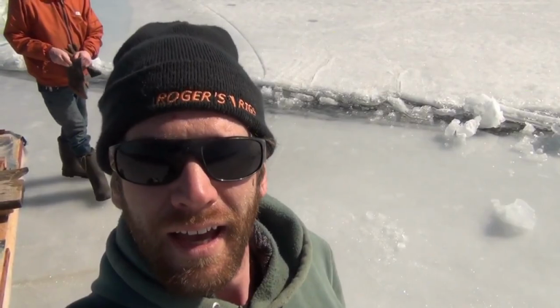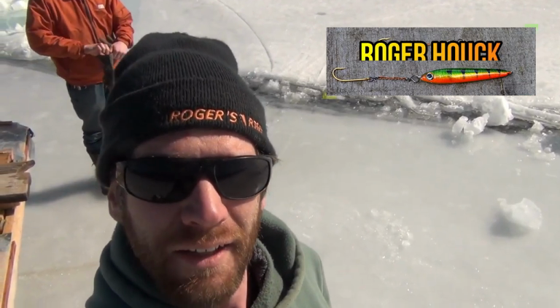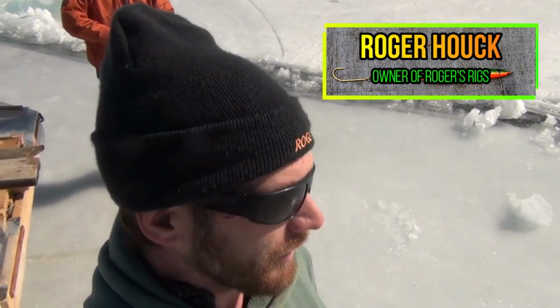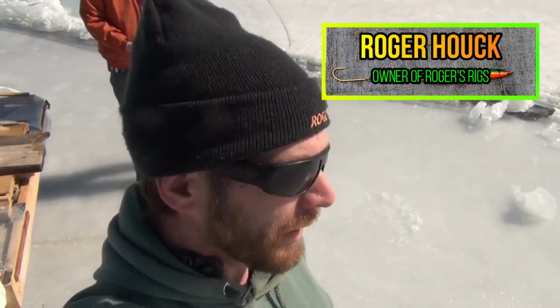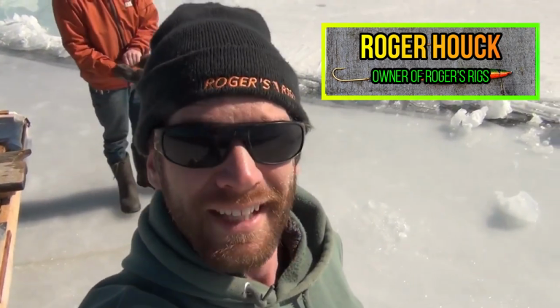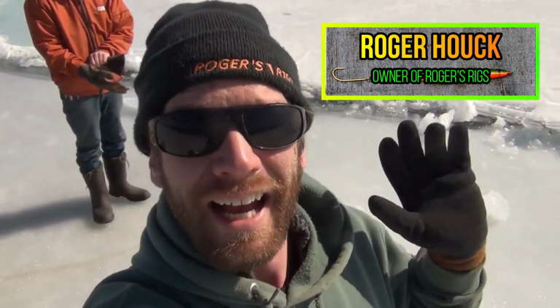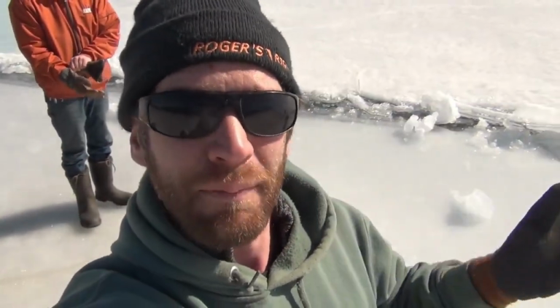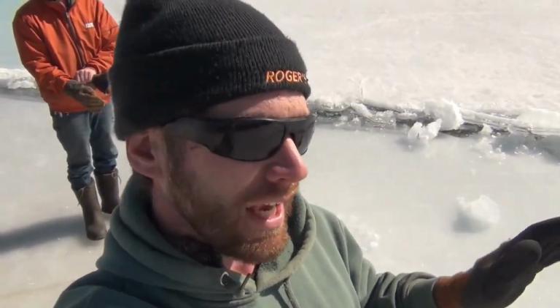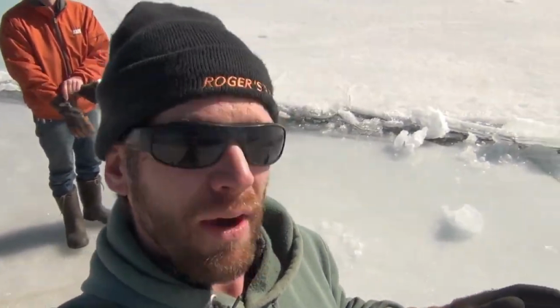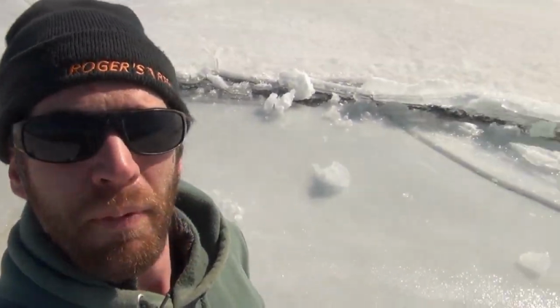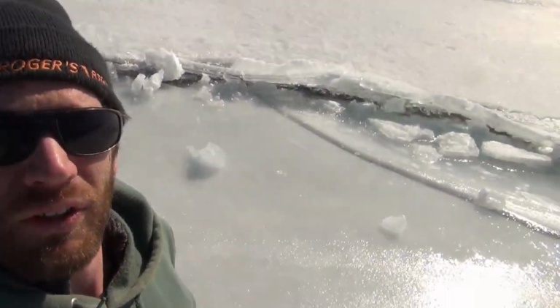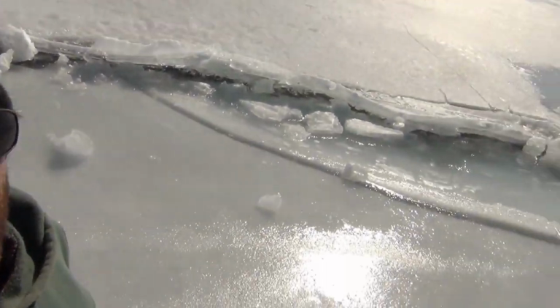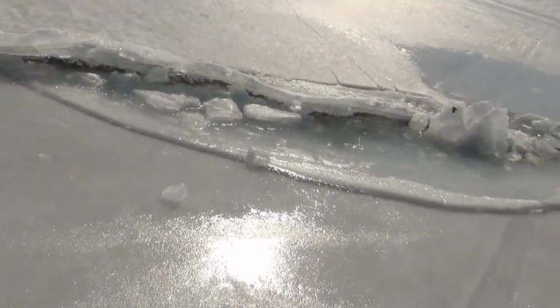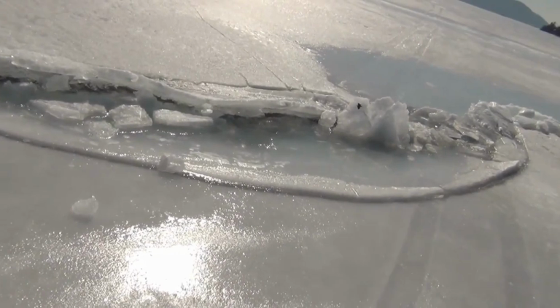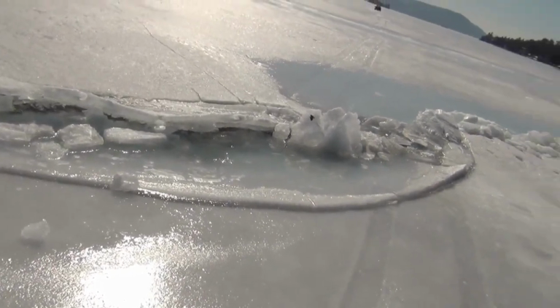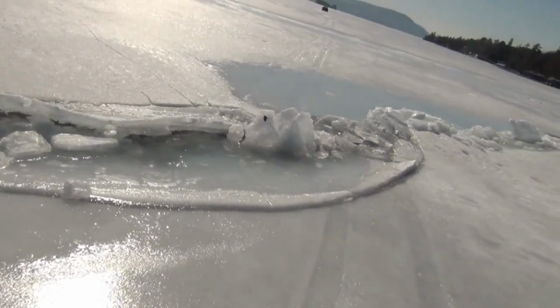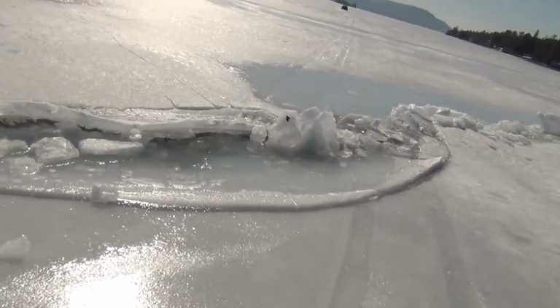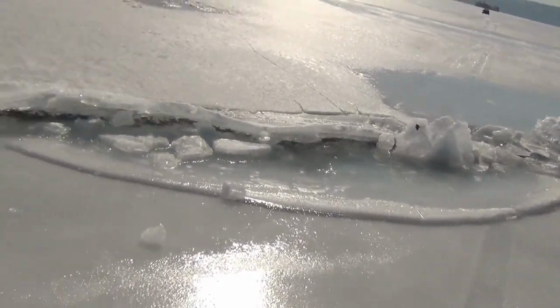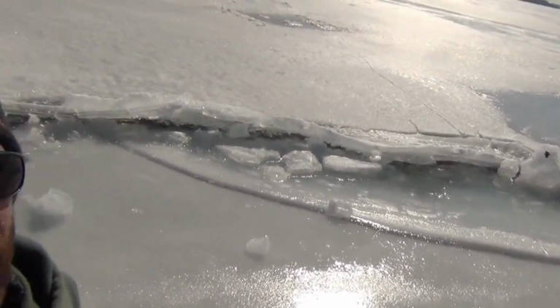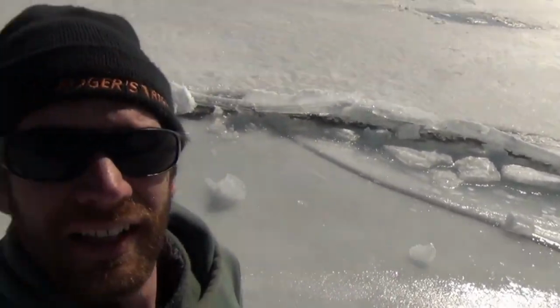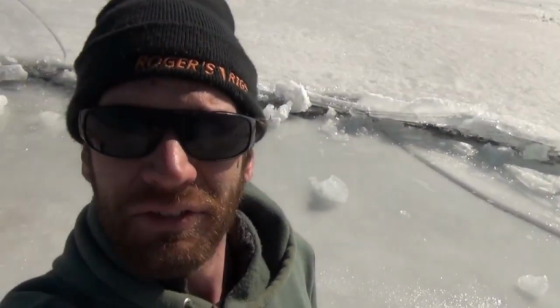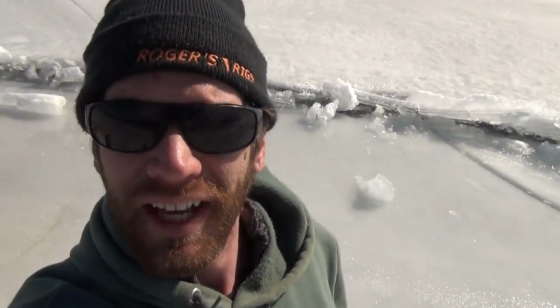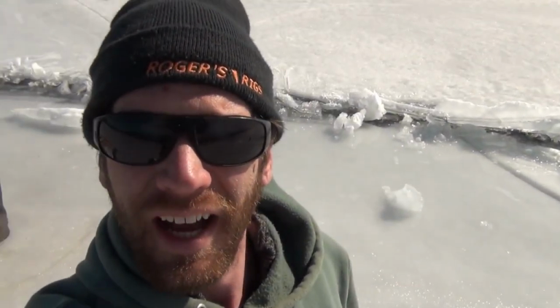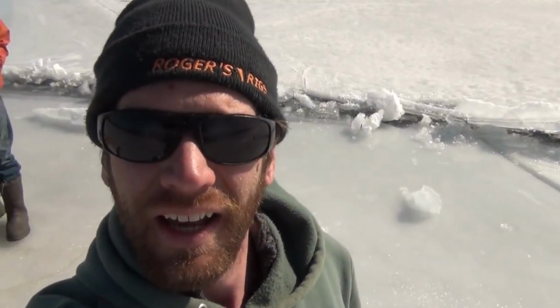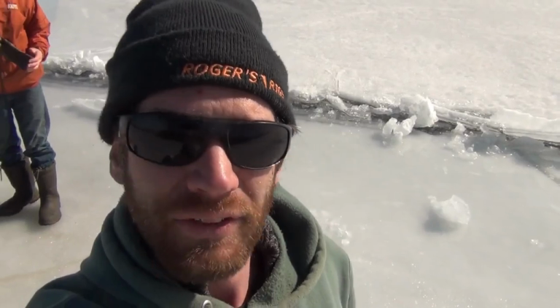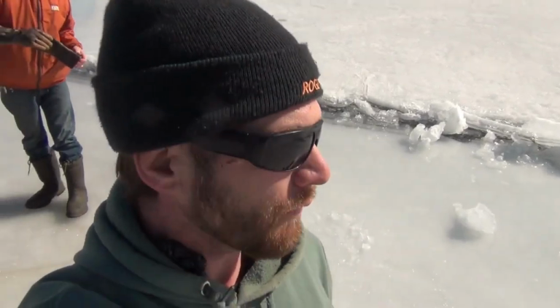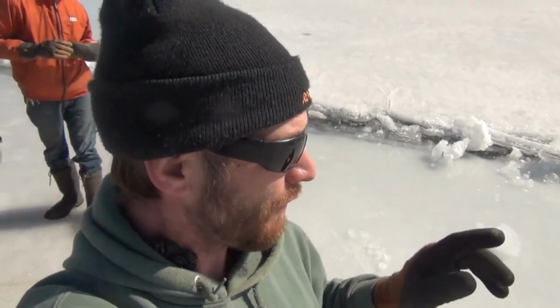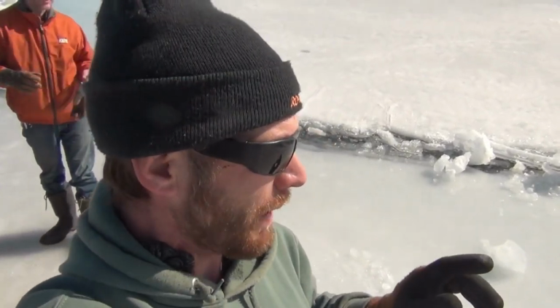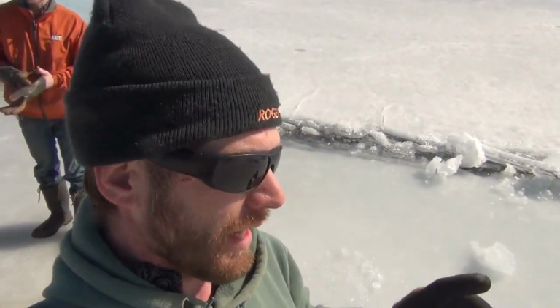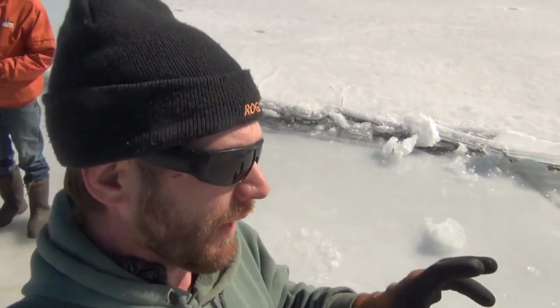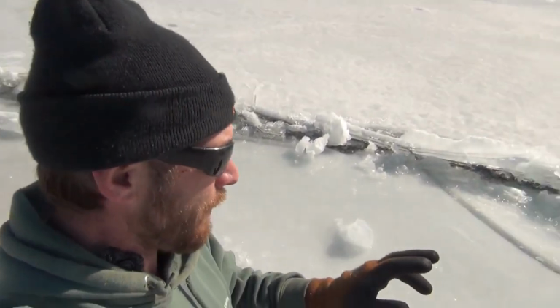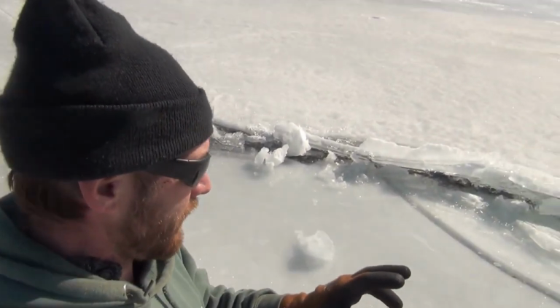Hey guys, Roger here from Roger's Rigs. I got something to say about pressure ridges. It's really fun to ice fish. It's really sad to die. So we try to avoid that every way we possibly can, and I've got a couple points here.